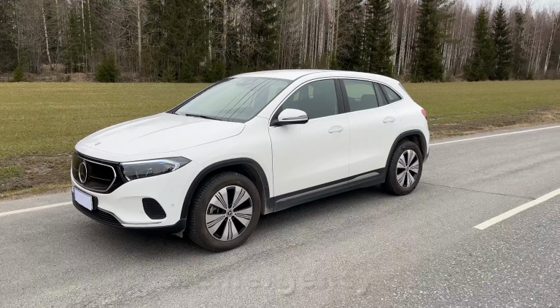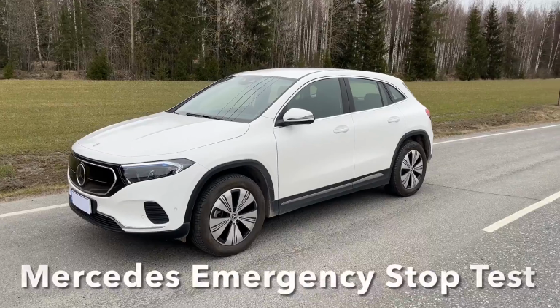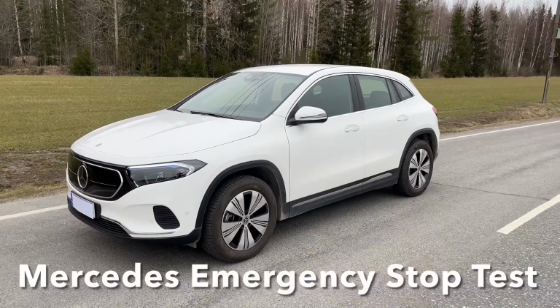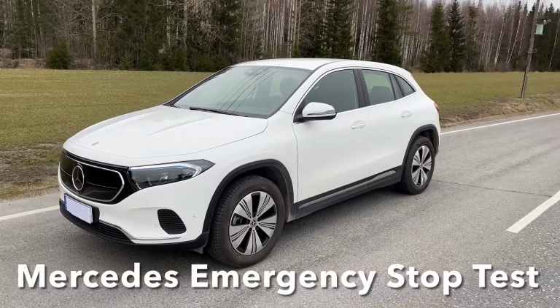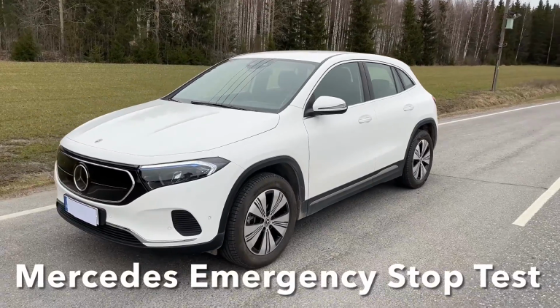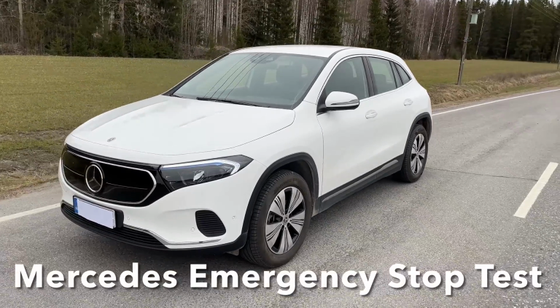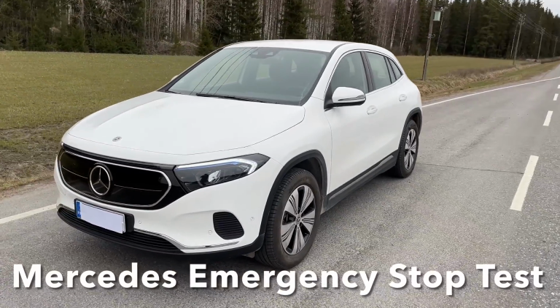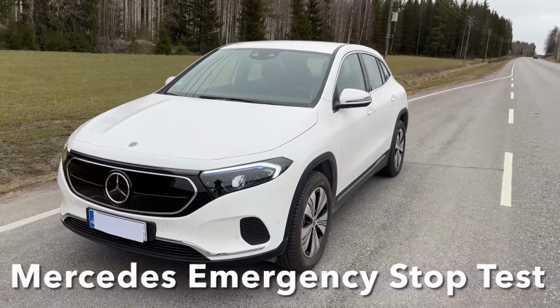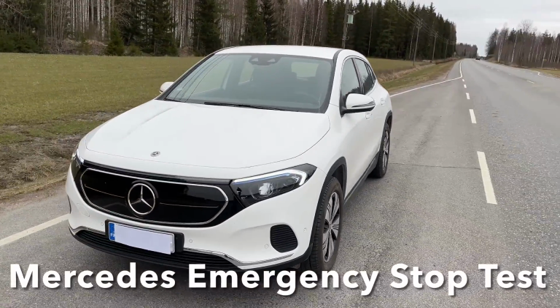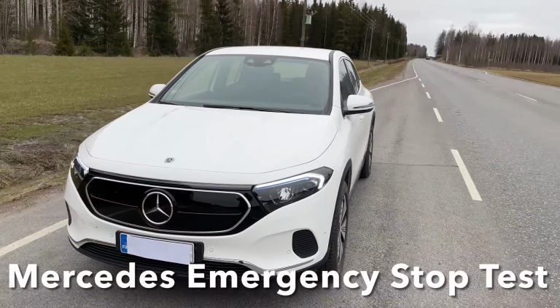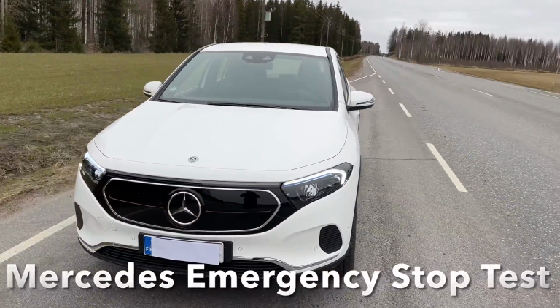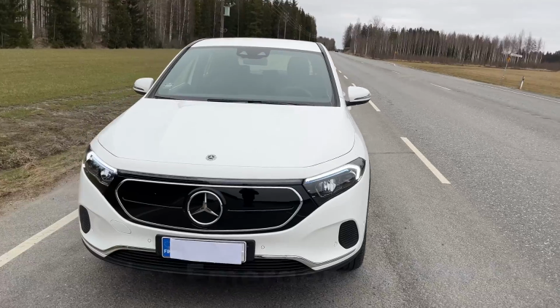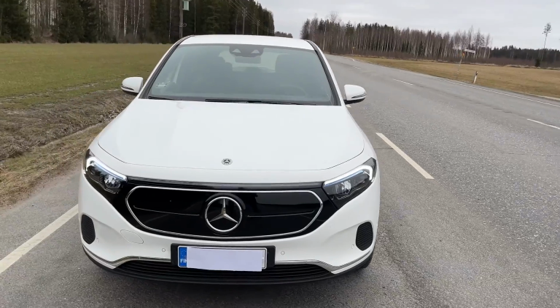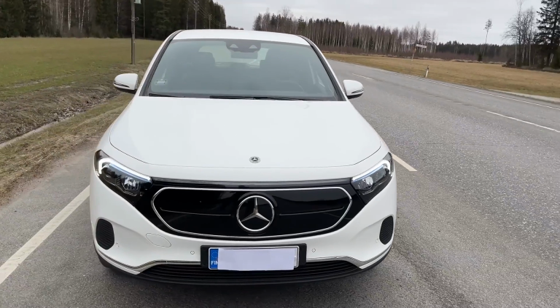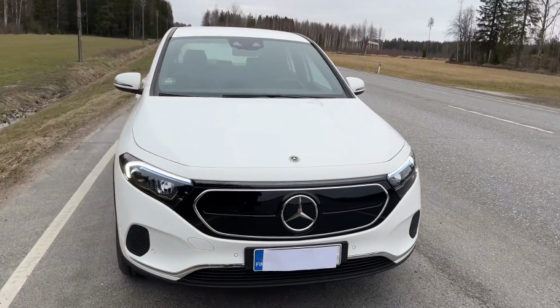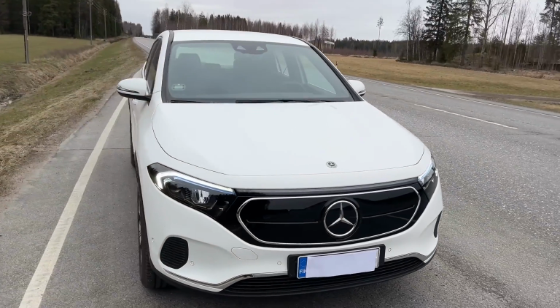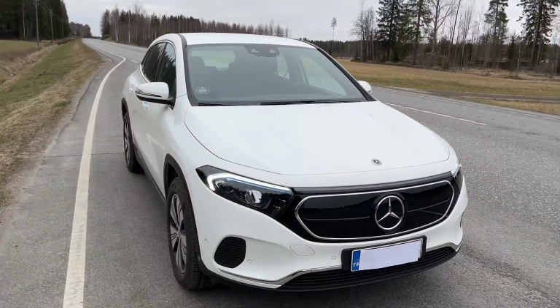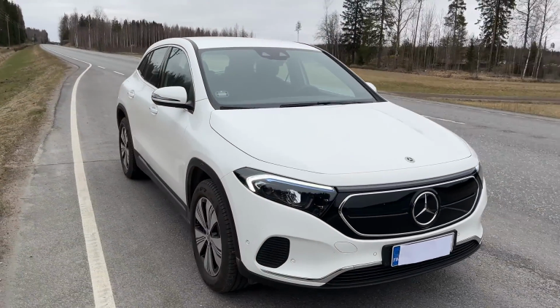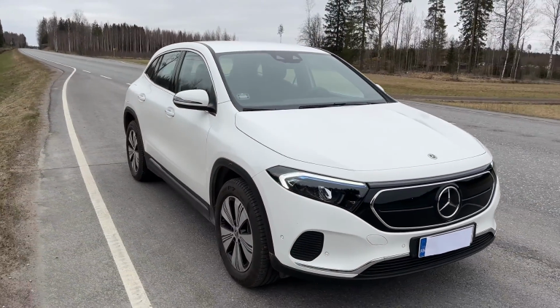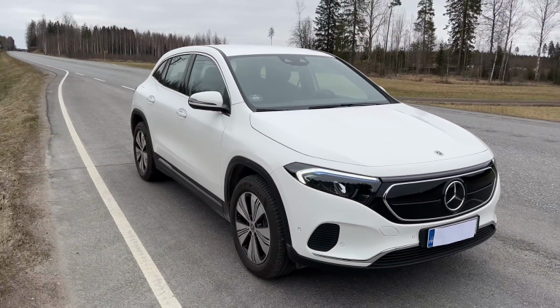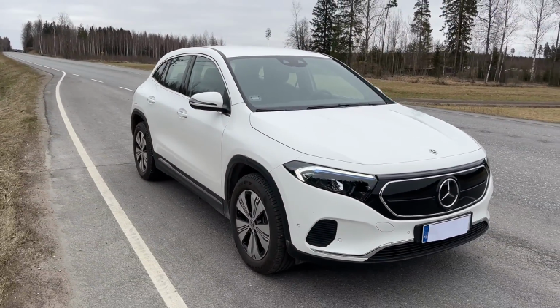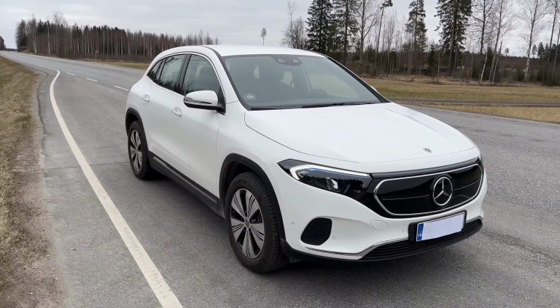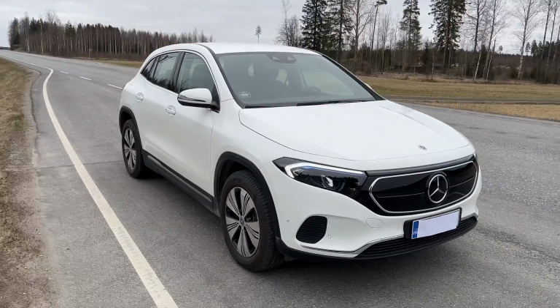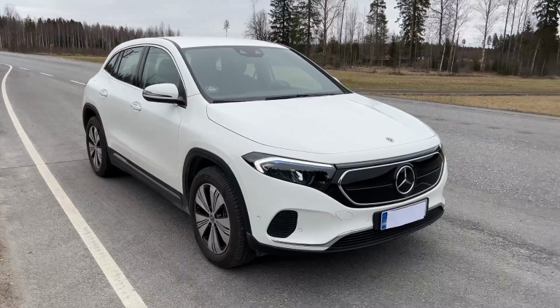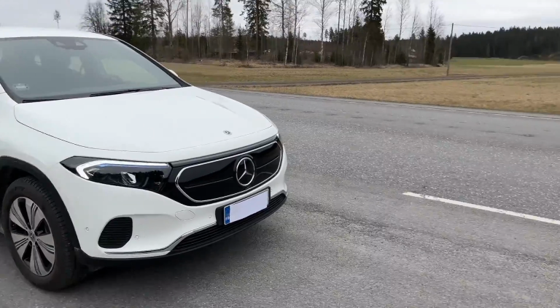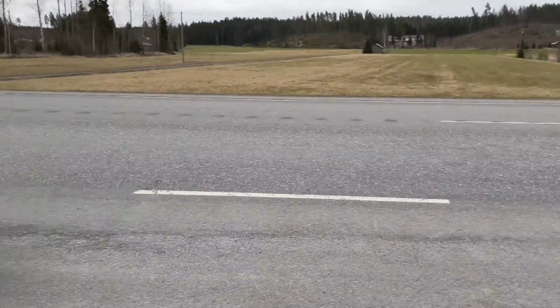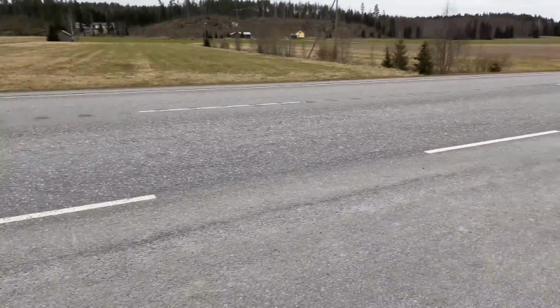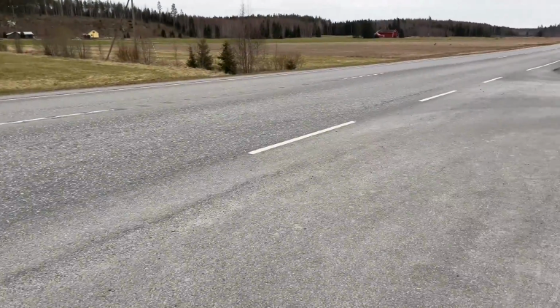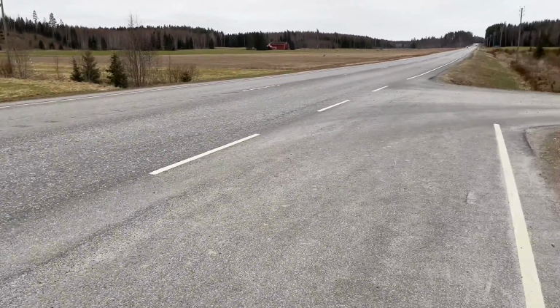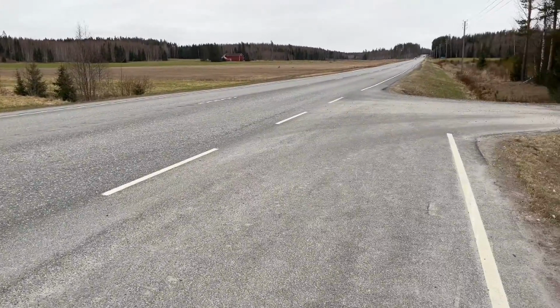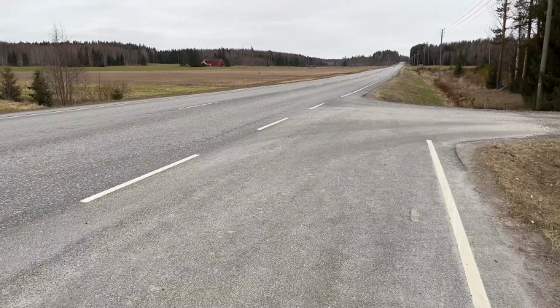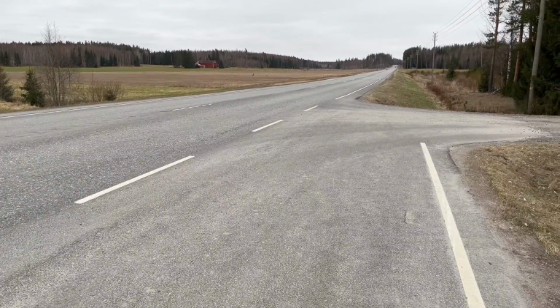Here I will test how the emergency stop assist works in practice. As a test car I have a 2023 Mercedes EQA with driving assistance package. This test is done on a silent road from 80 kilometers per hour speed to a complete automated stop.